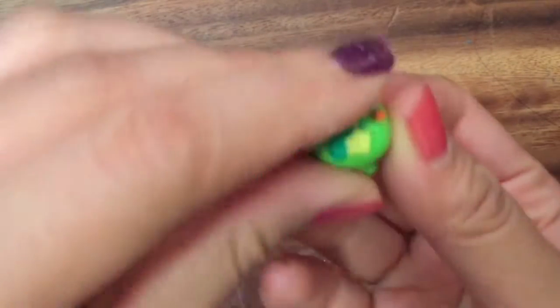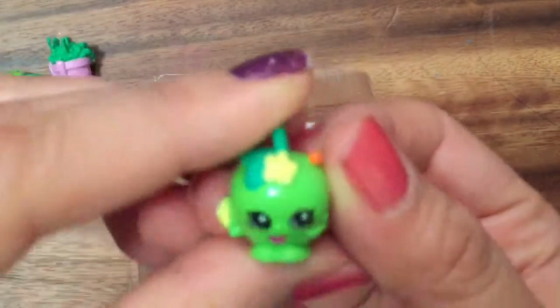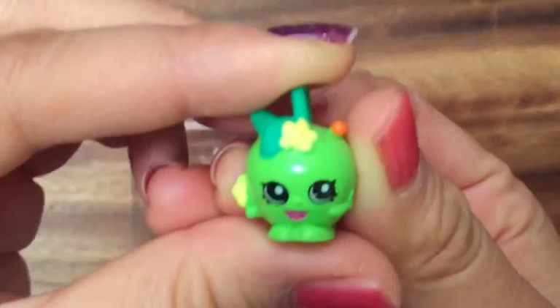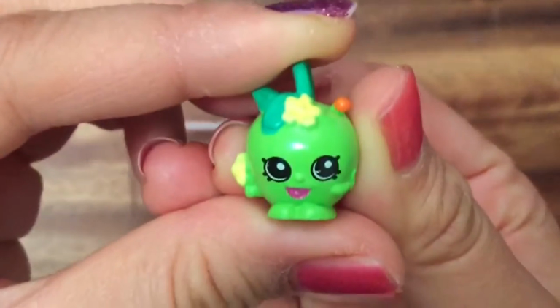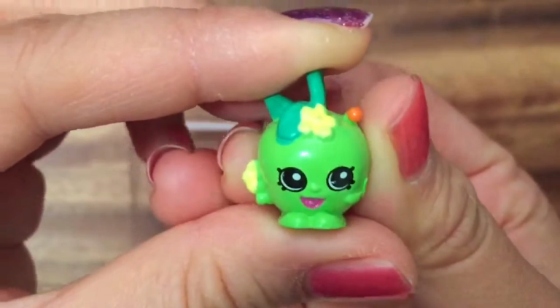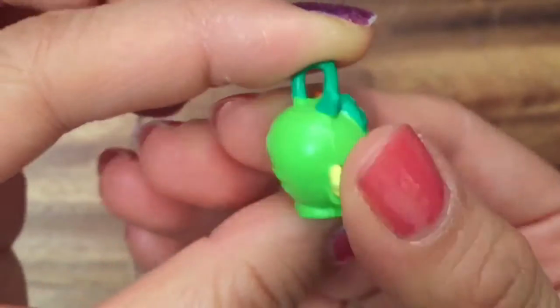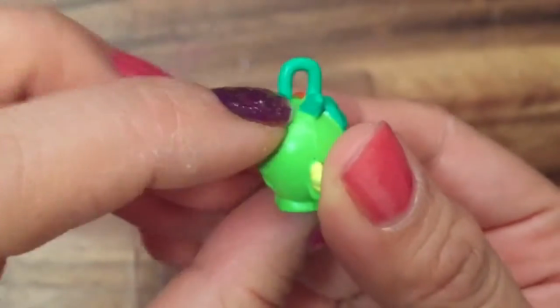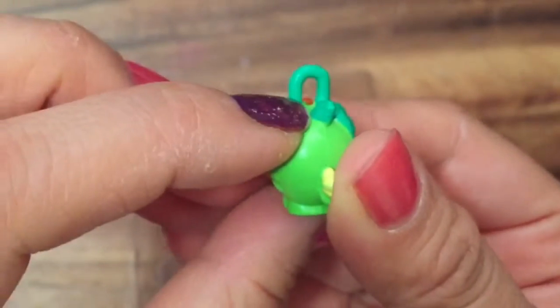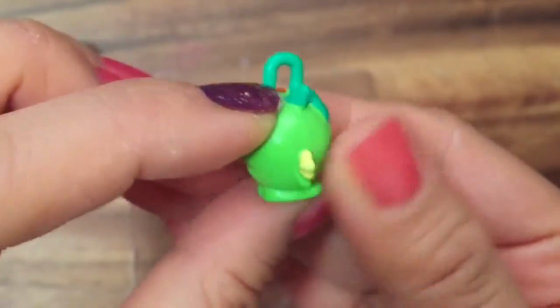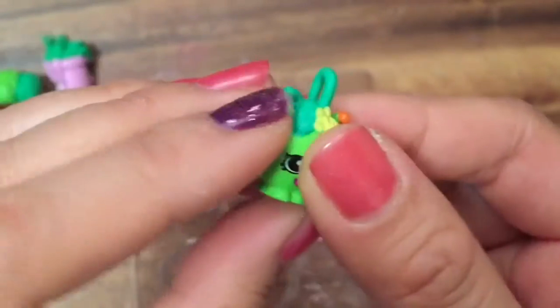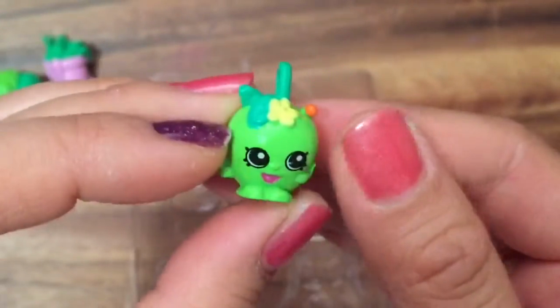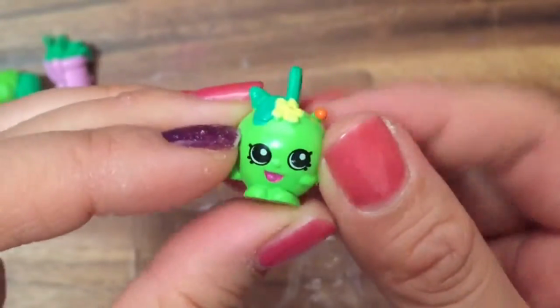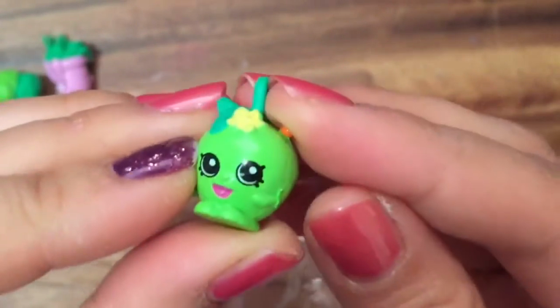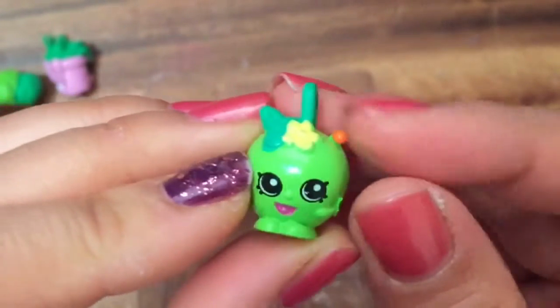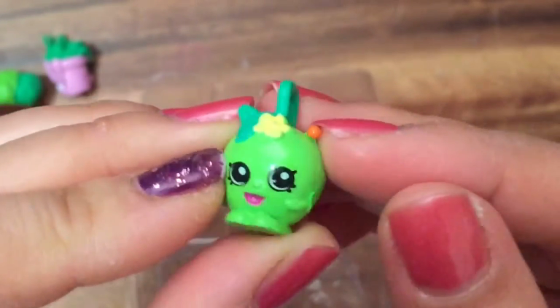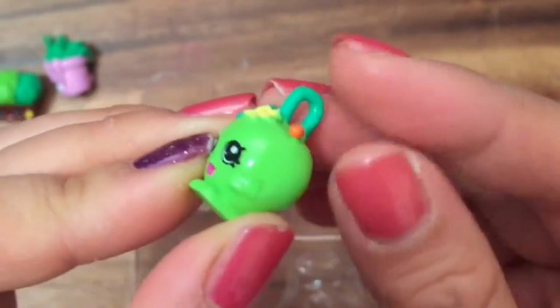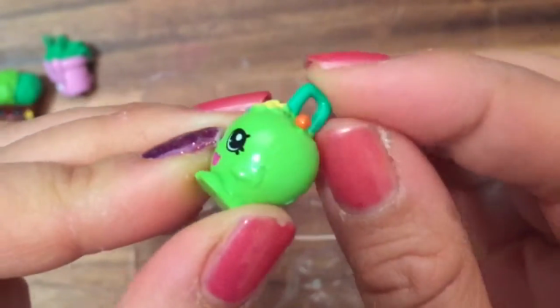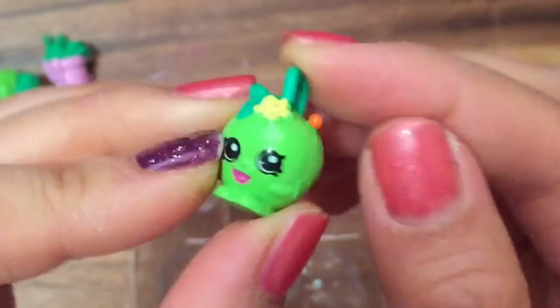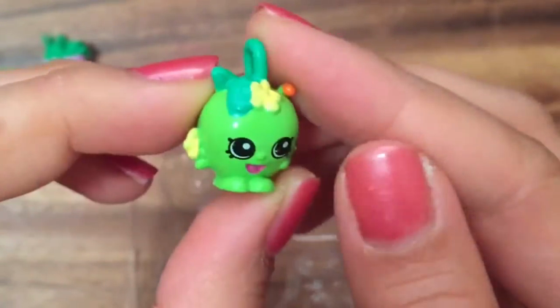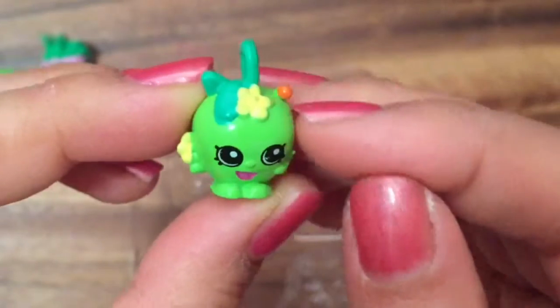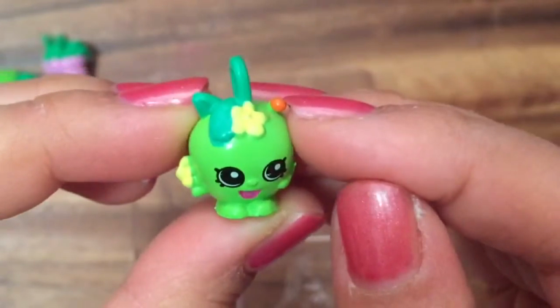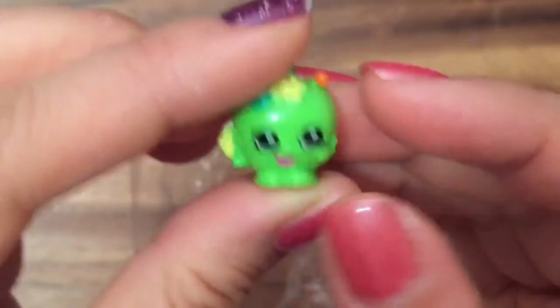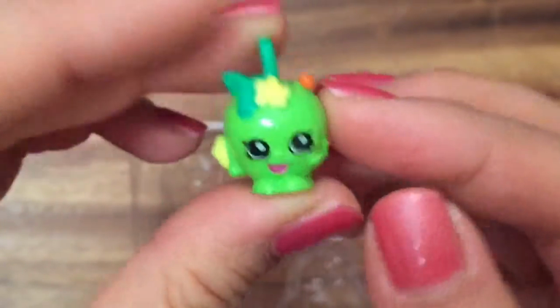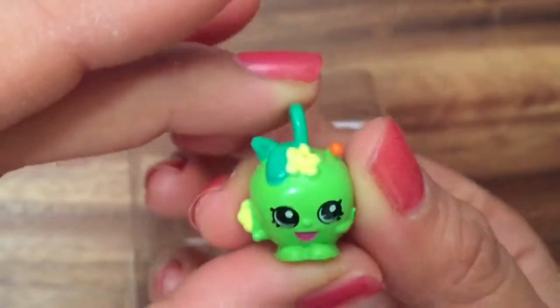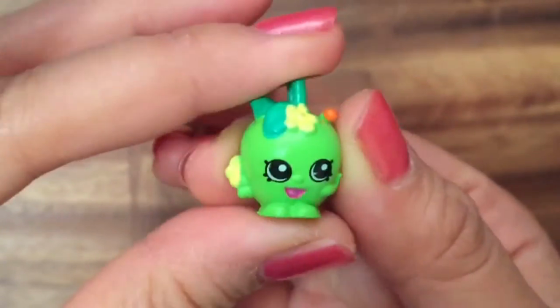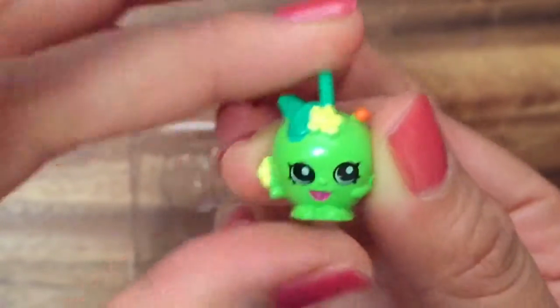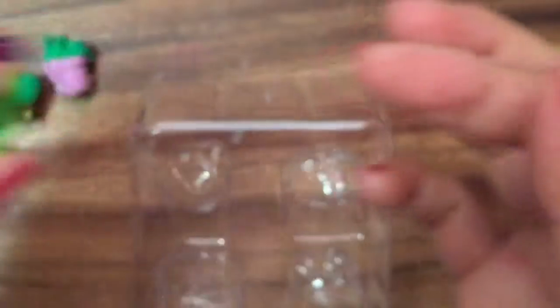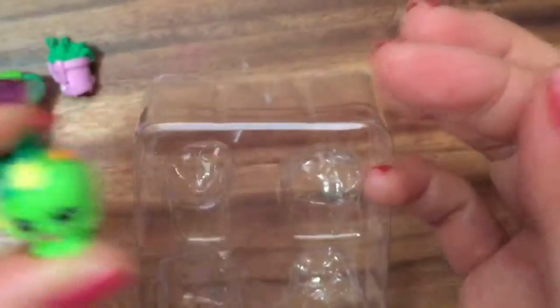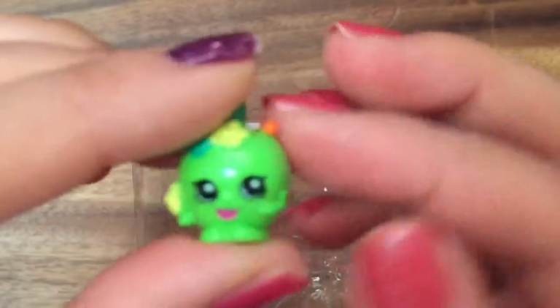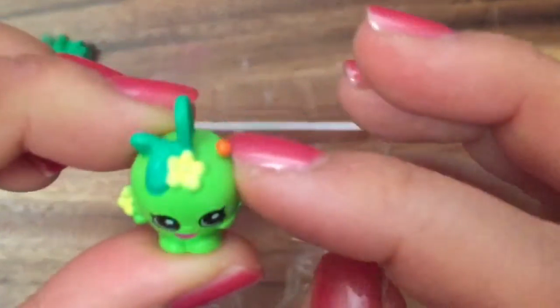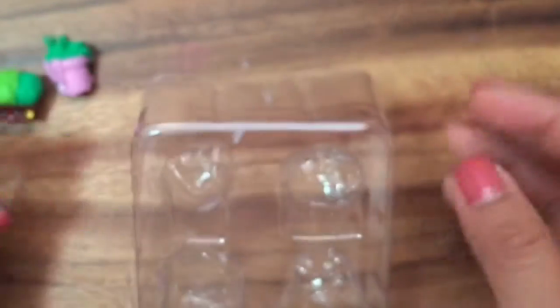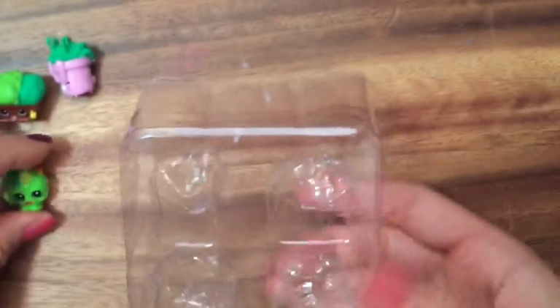Apple Blossom! Ultra Rare Apple Blossom! Because she's a charm, so you can put this on the charm bracelet. She has a little worm, so she's one of those classic Shopkins, but redone to be a charm.